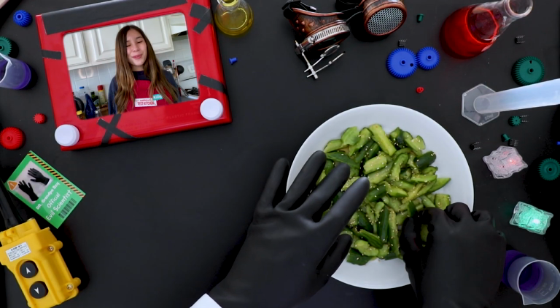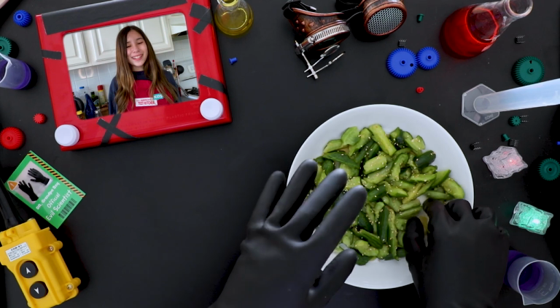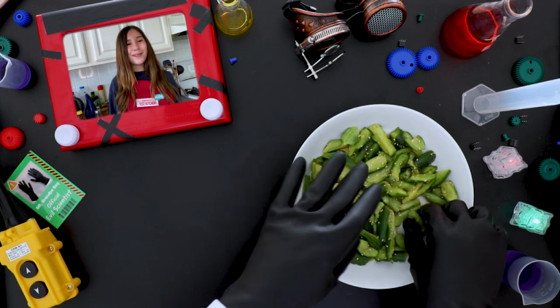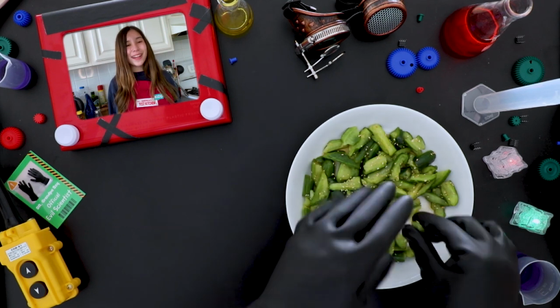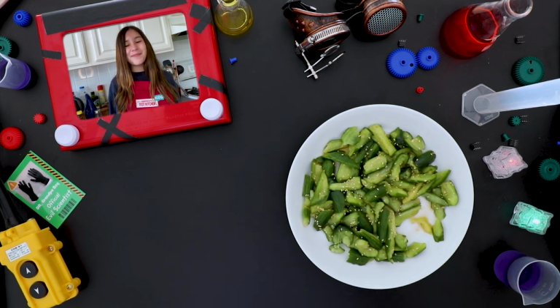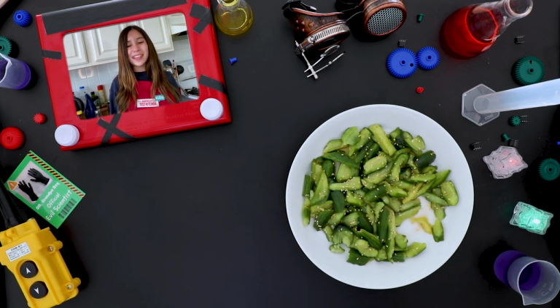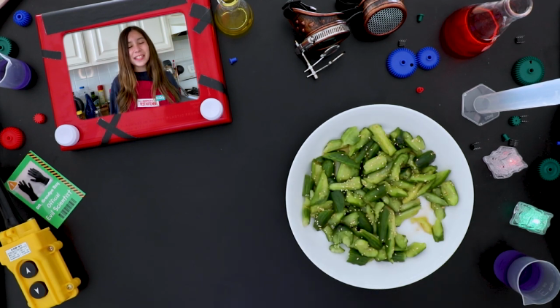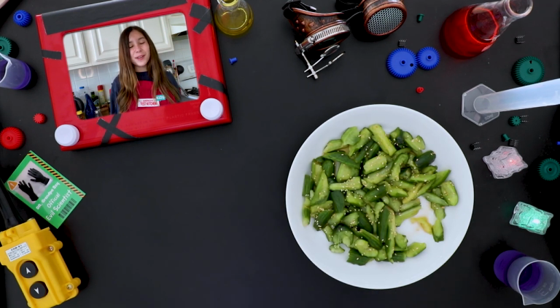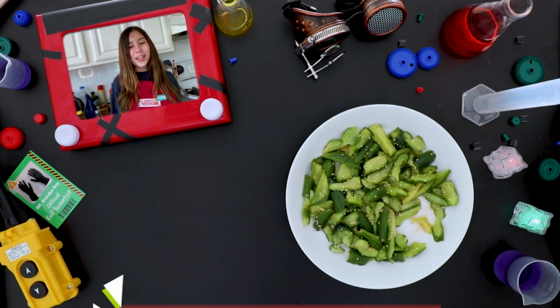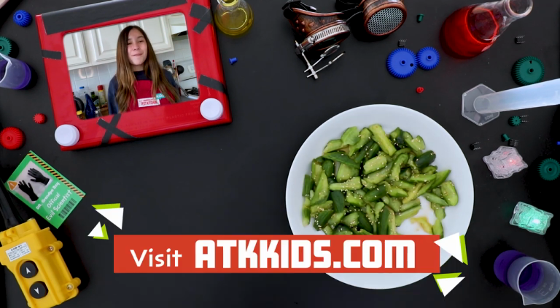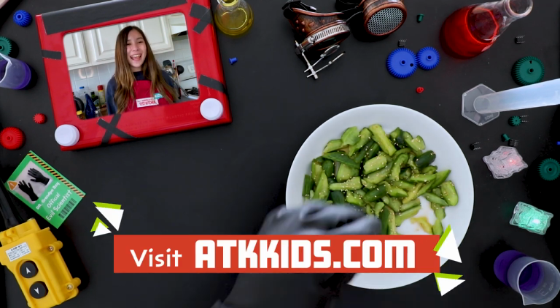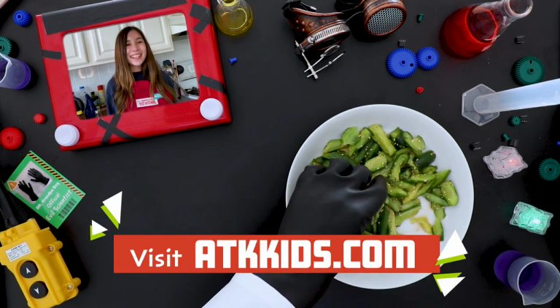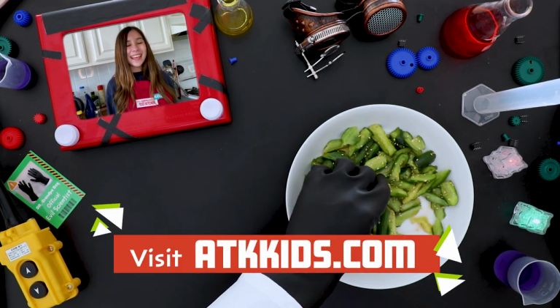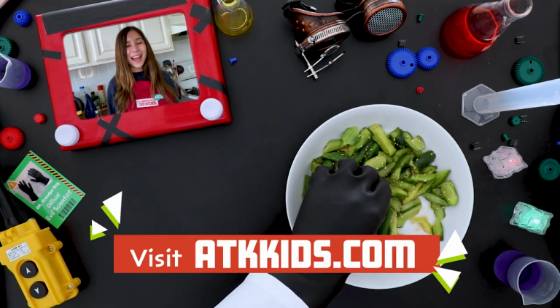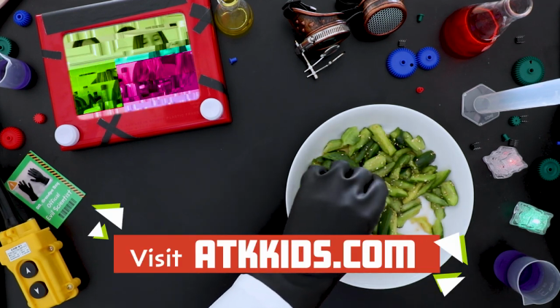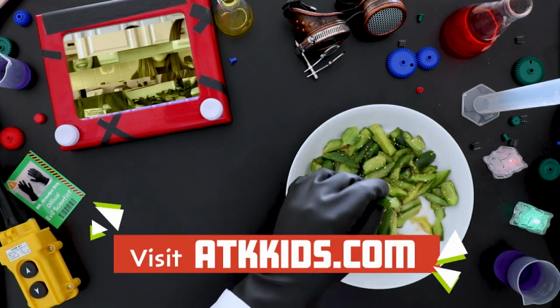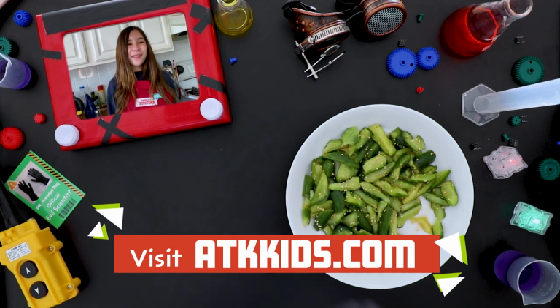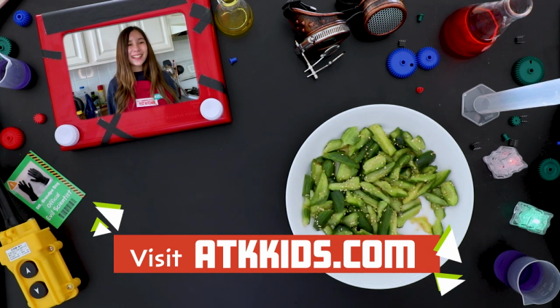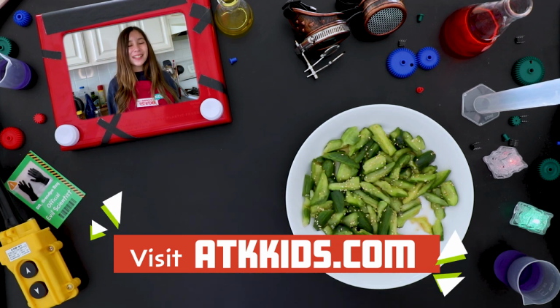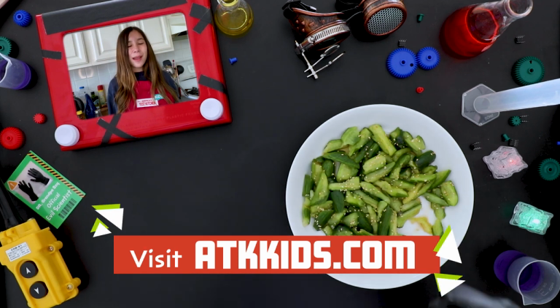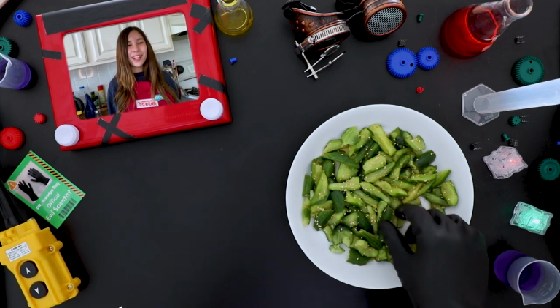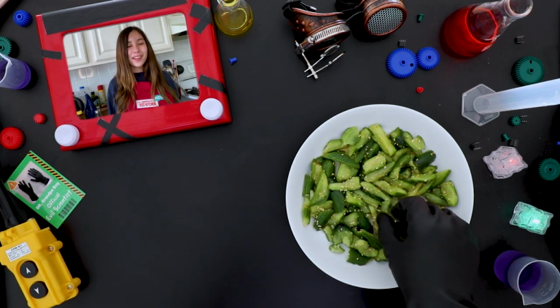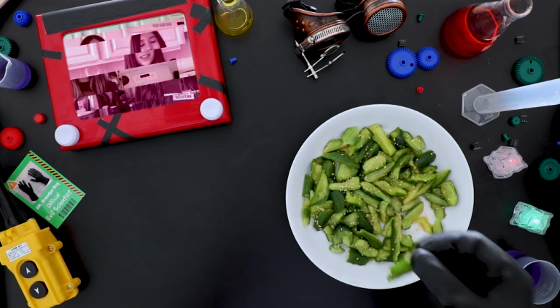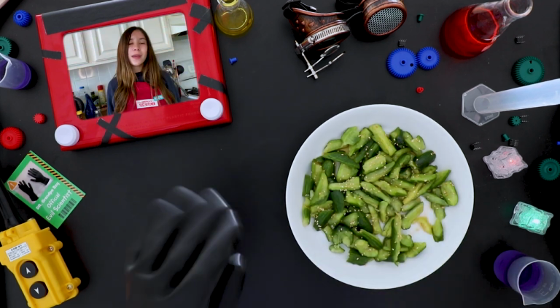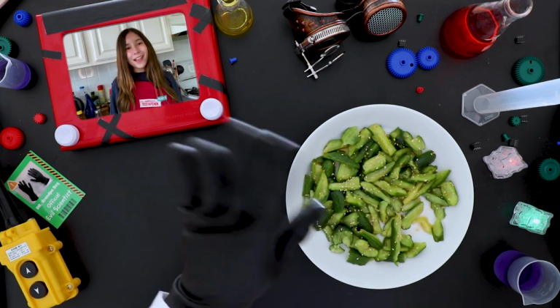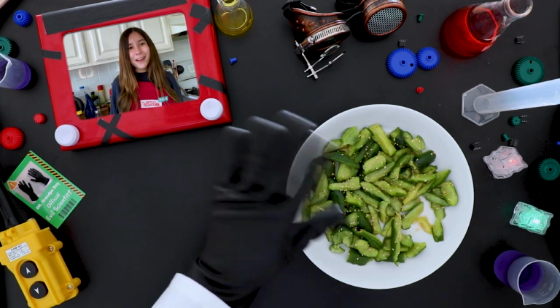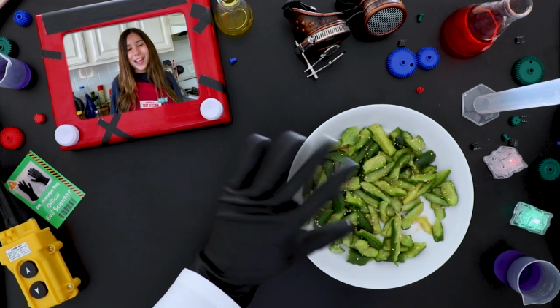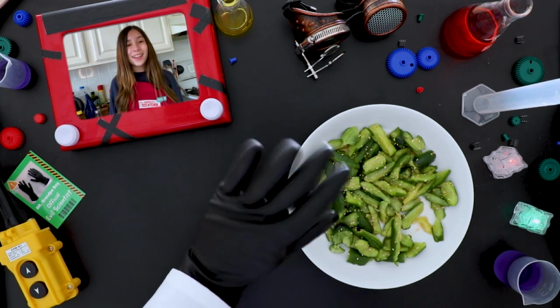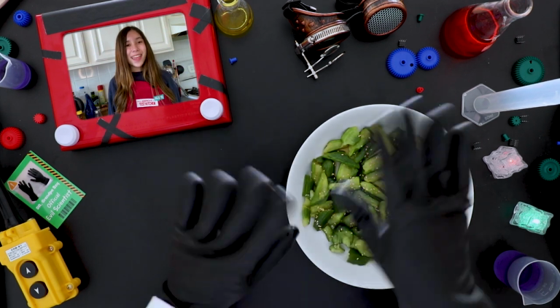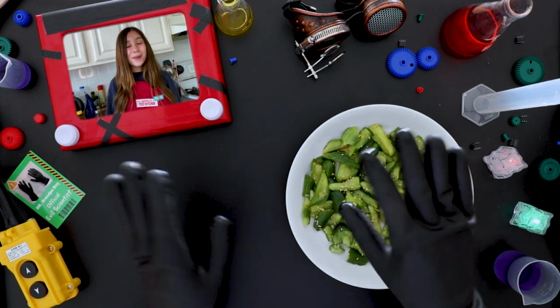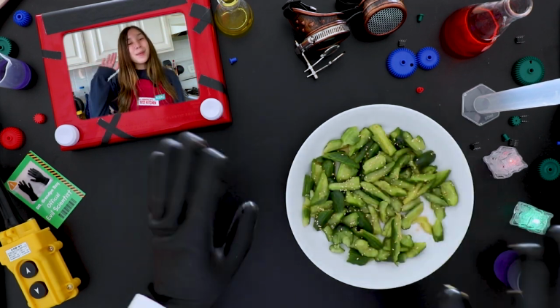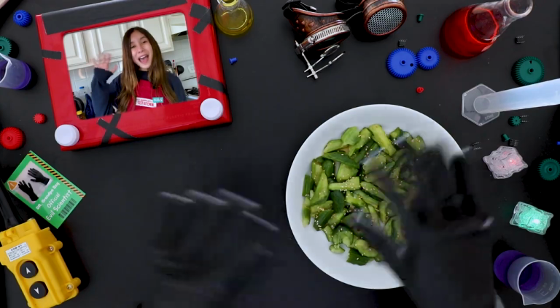If you want to continue learning and making amazing food, visit ATKKids.com. And don't forget to like and subscribe to our channel. This has been a culinary blast! Thank you! Bye bye!